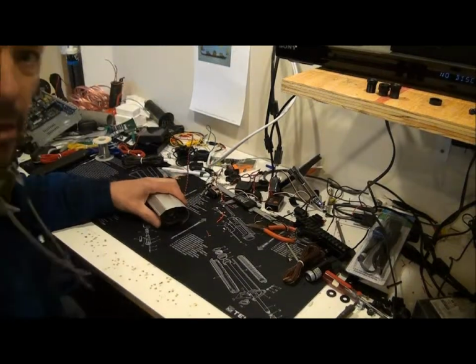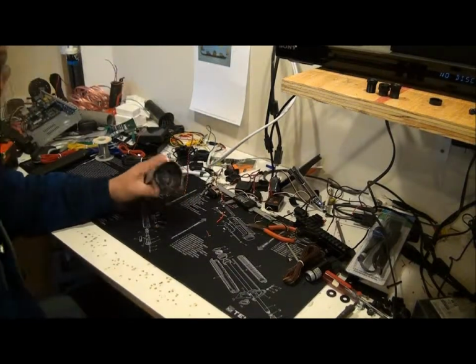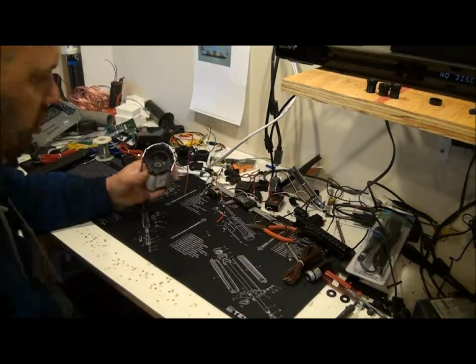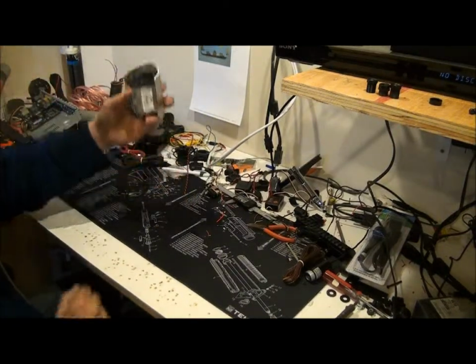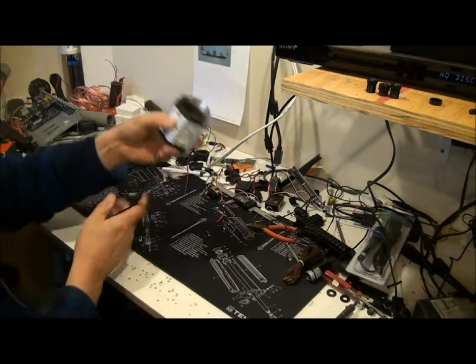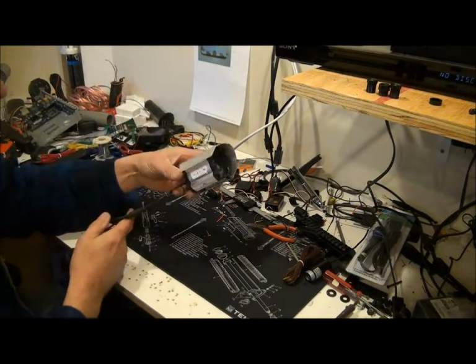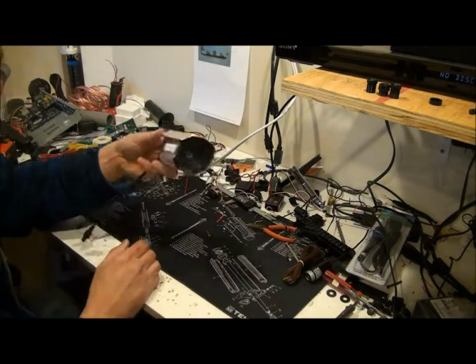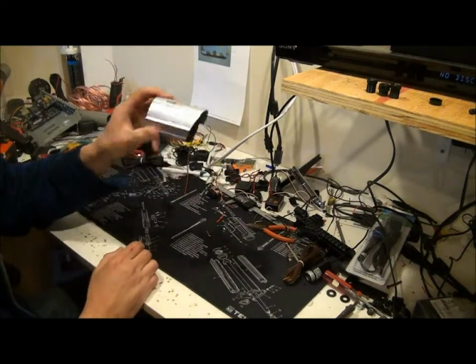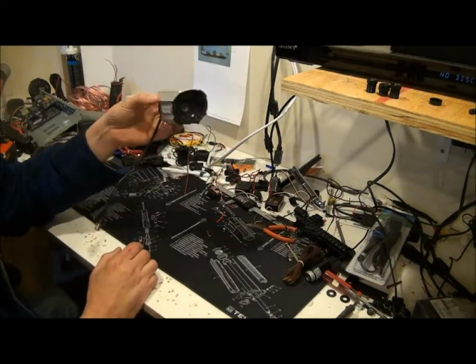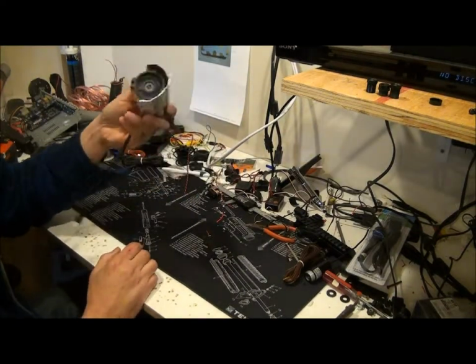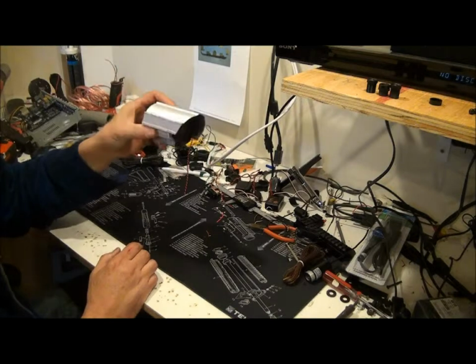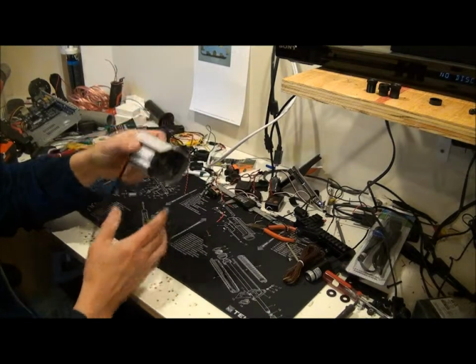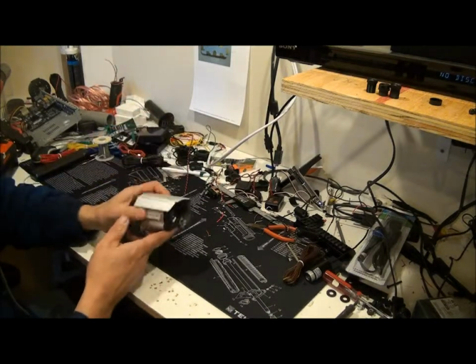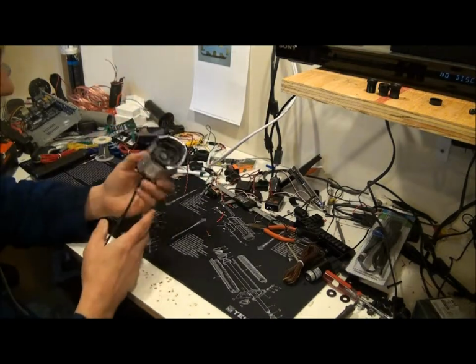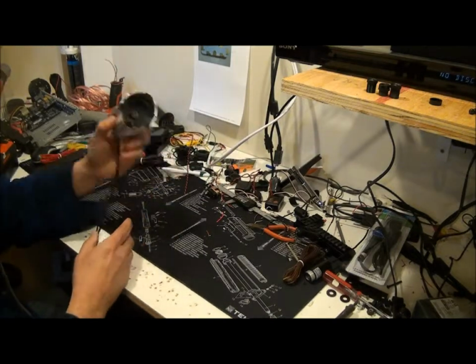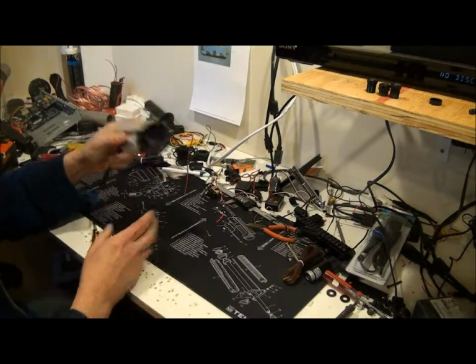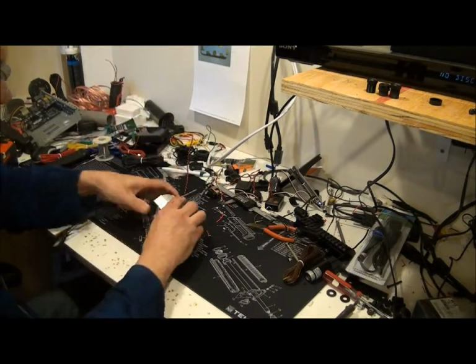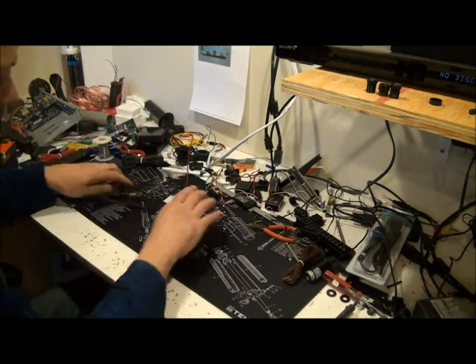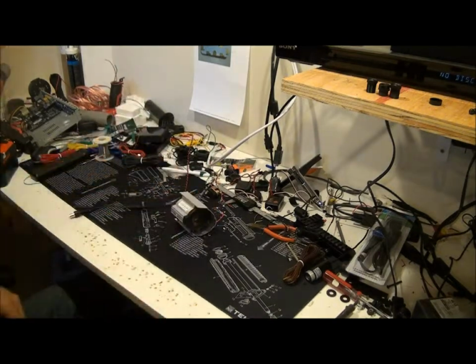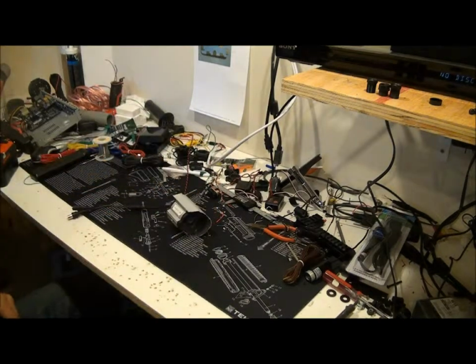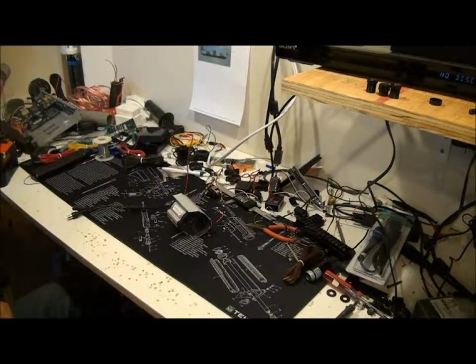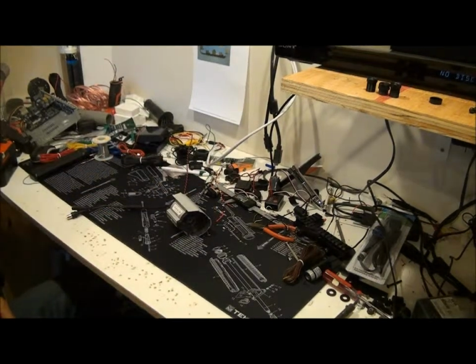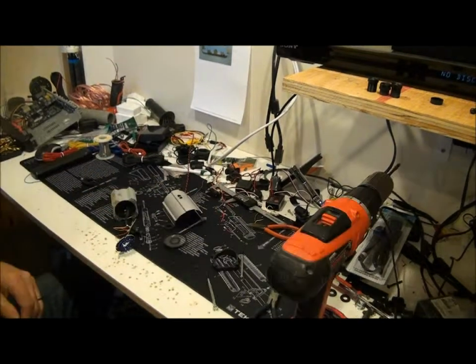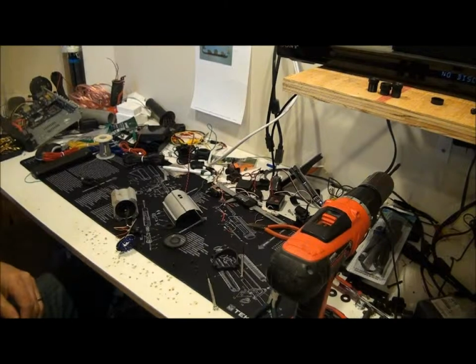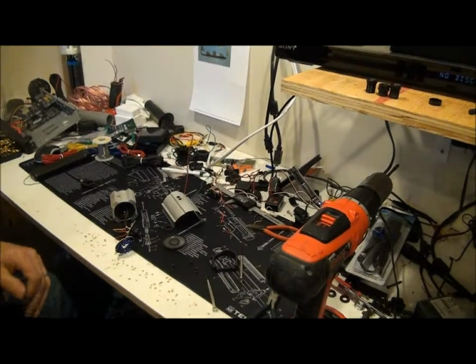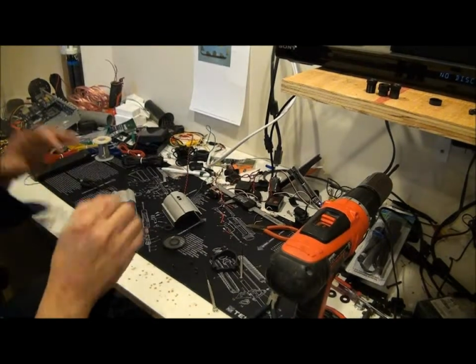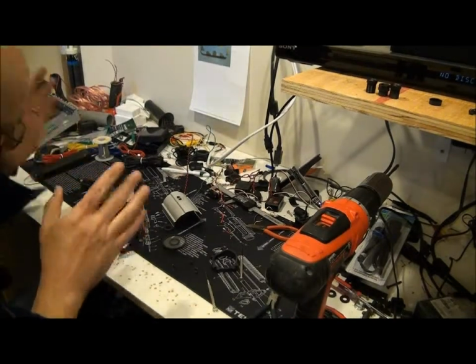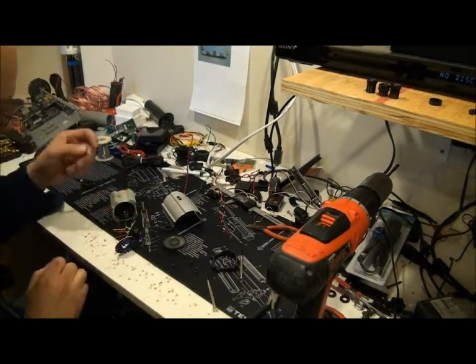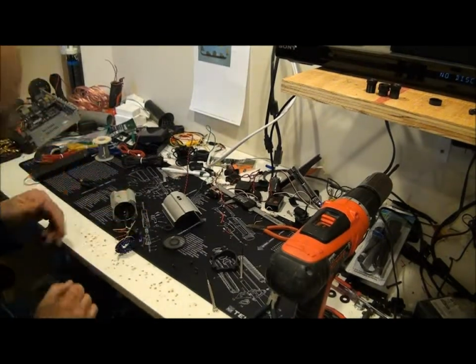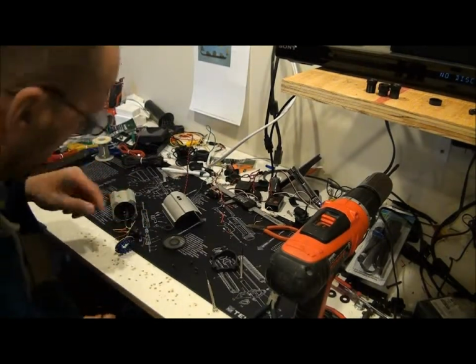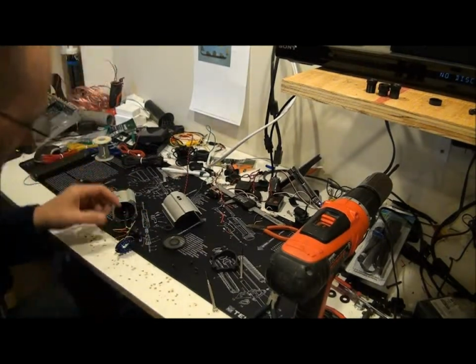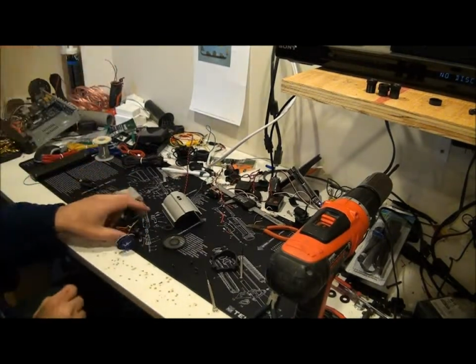Hey Brian, I wanted to show you something. You take a conventional camera like this and take it apart. BAM! You're left with something like this.